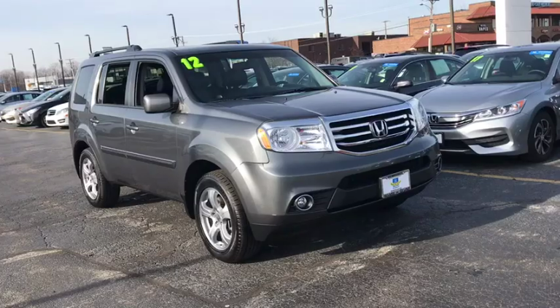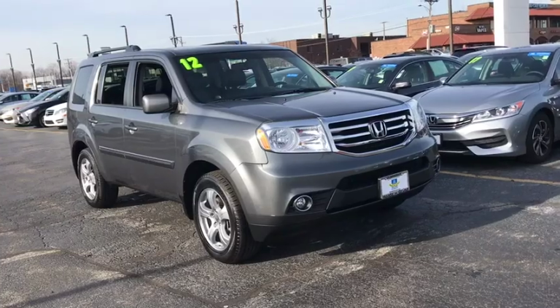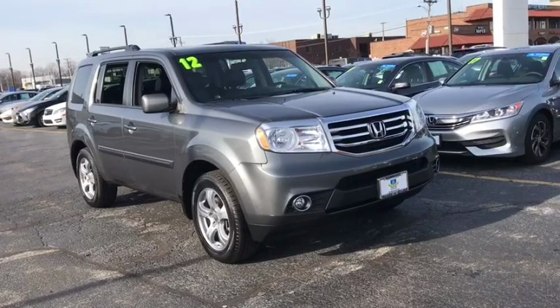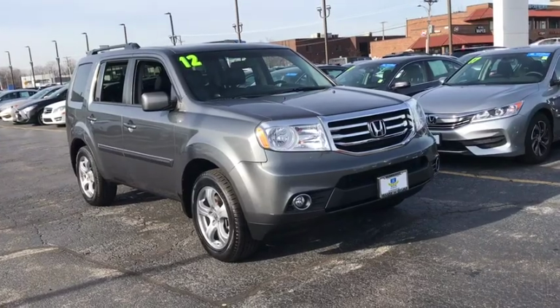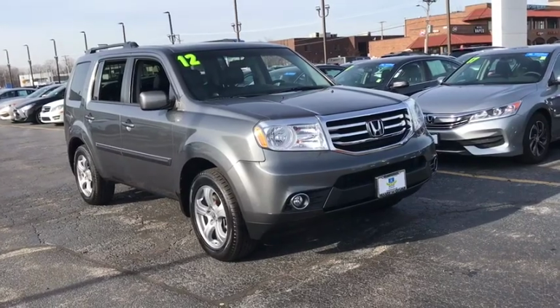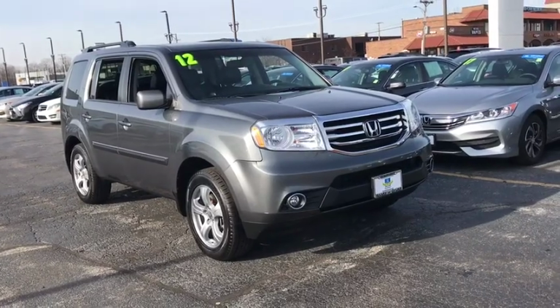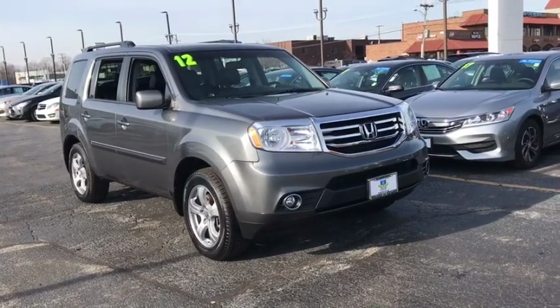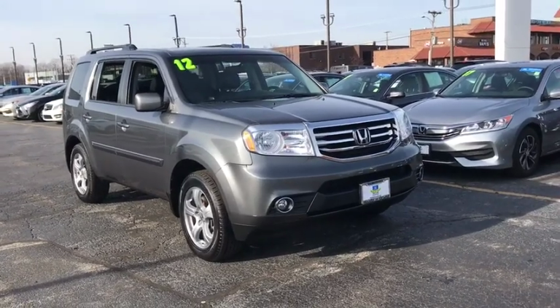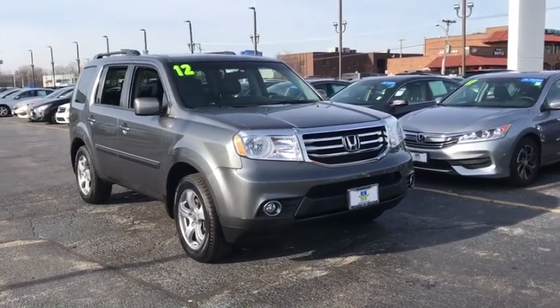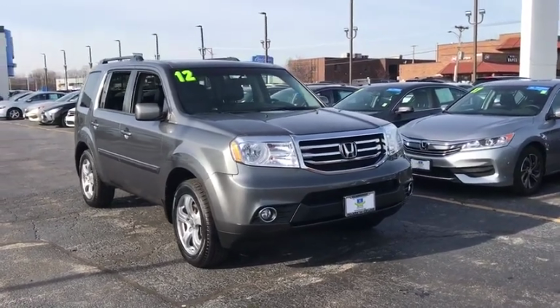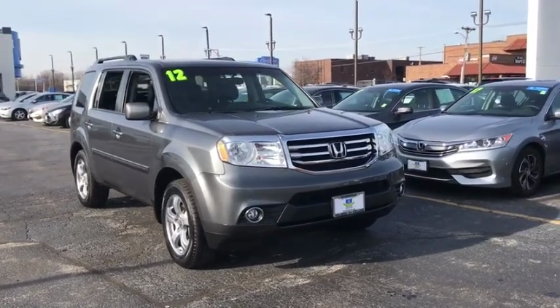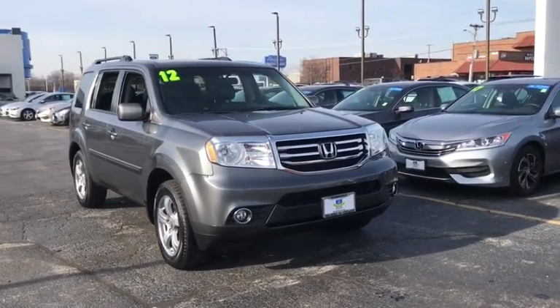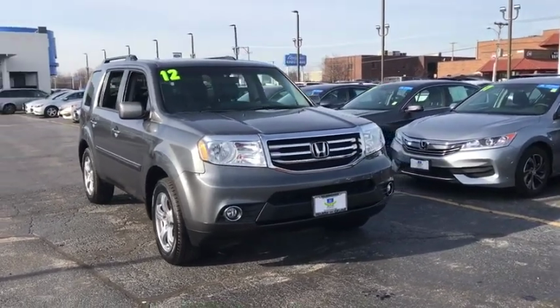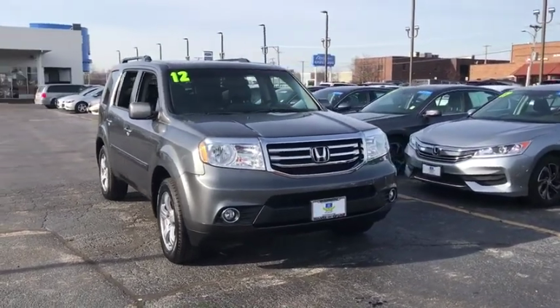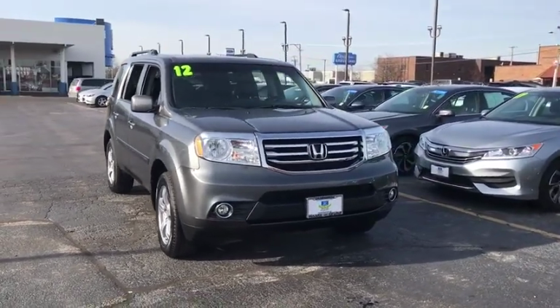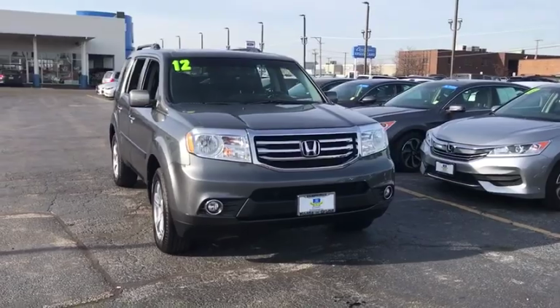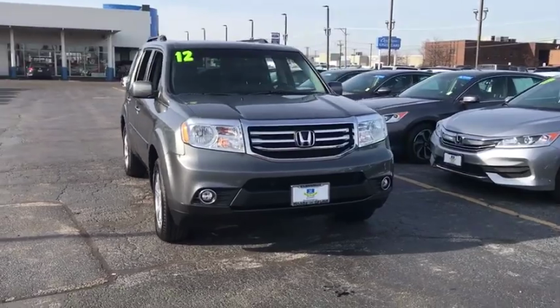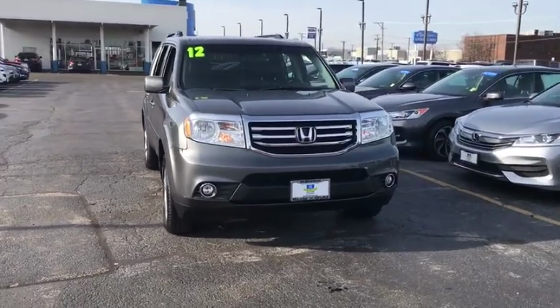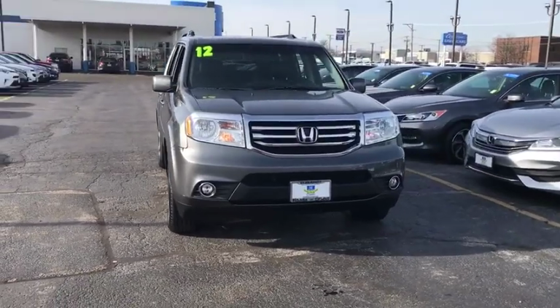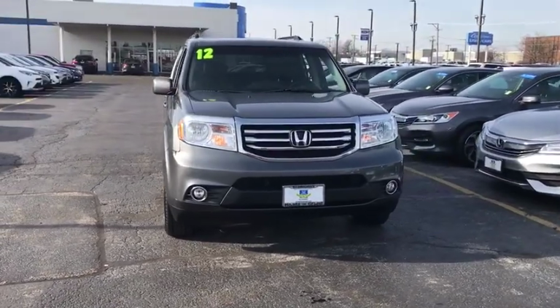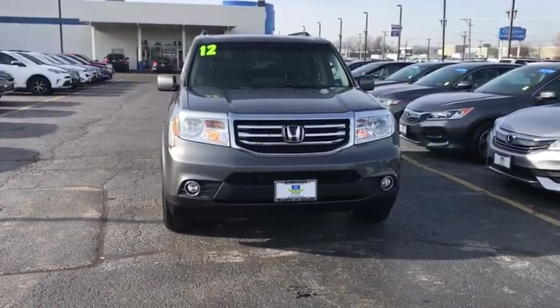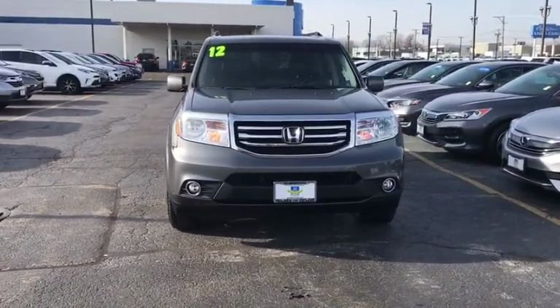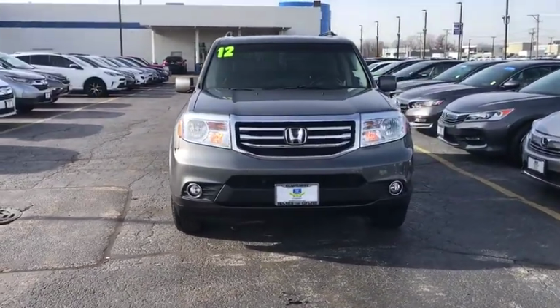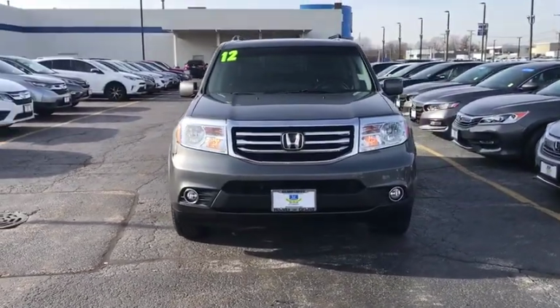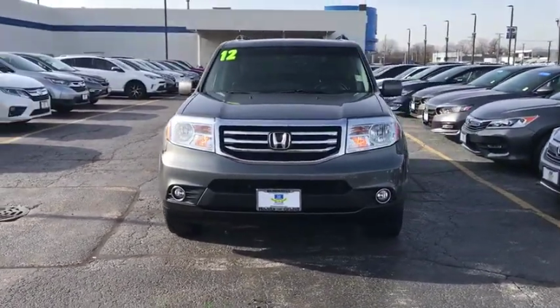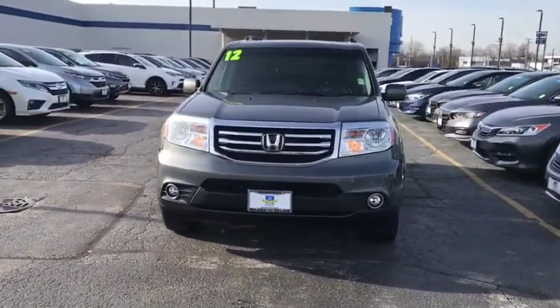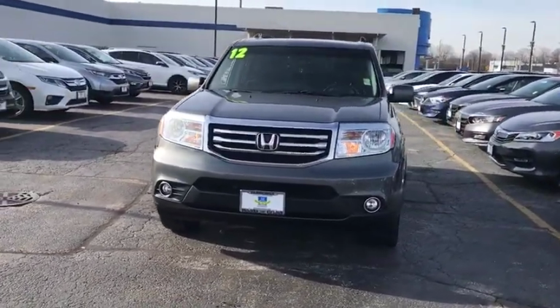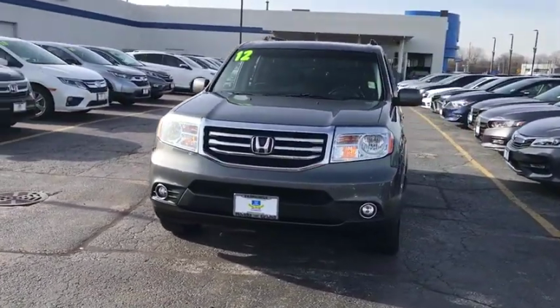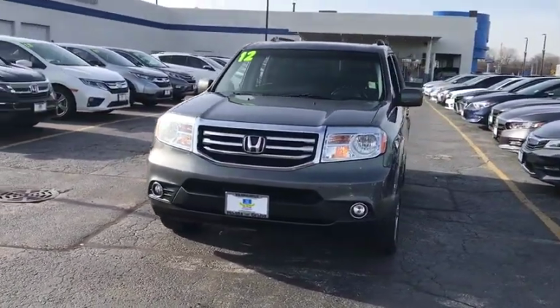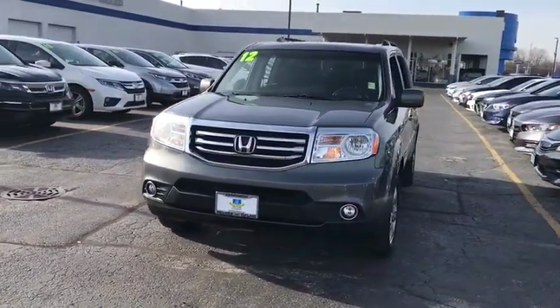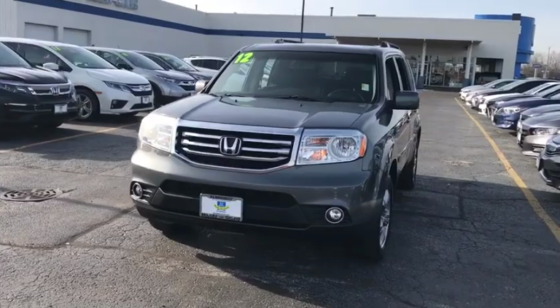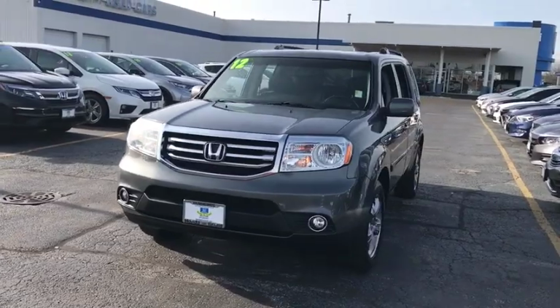Take a ride in the 2012 Honda Pilot. Optimal utility. Indulgent interior. Powerful performer. You'll be ready for almost anything in the Honda Pilot.